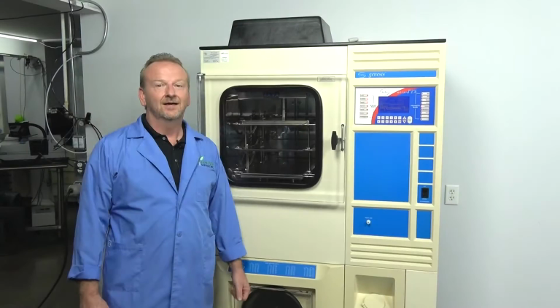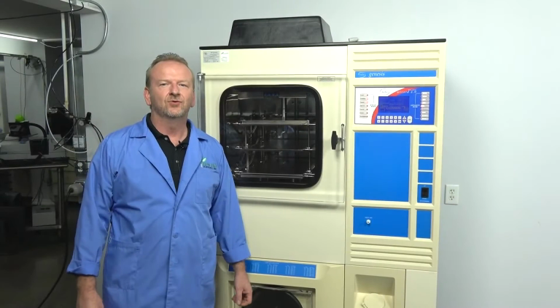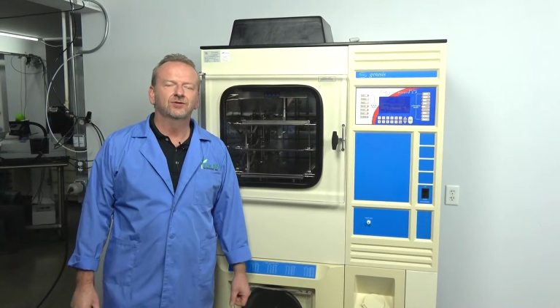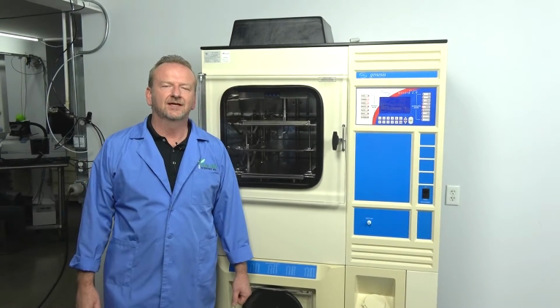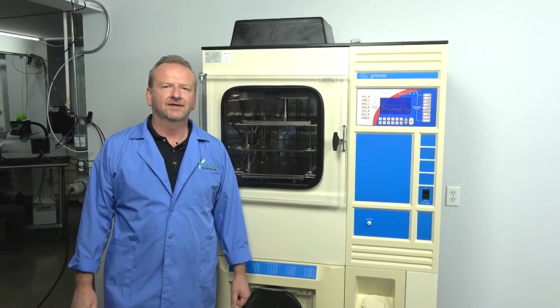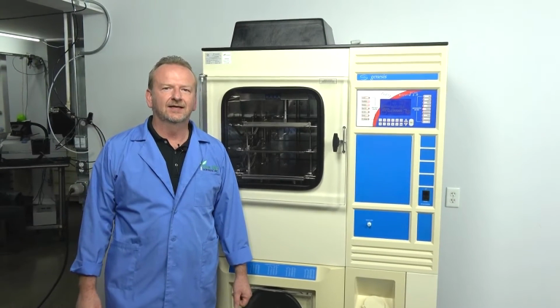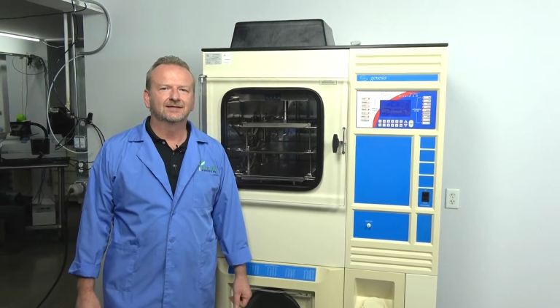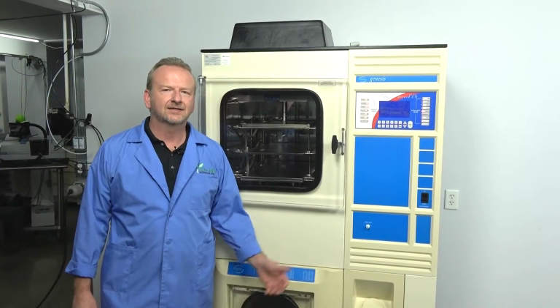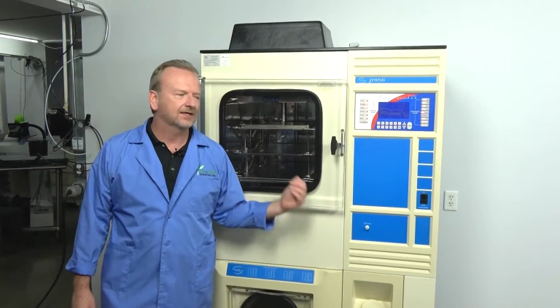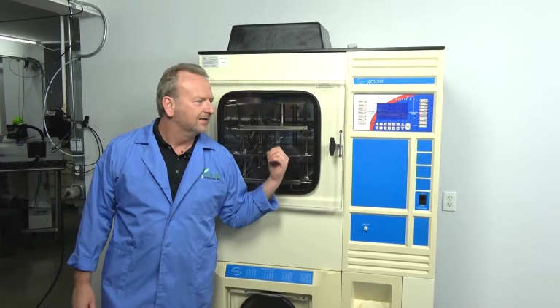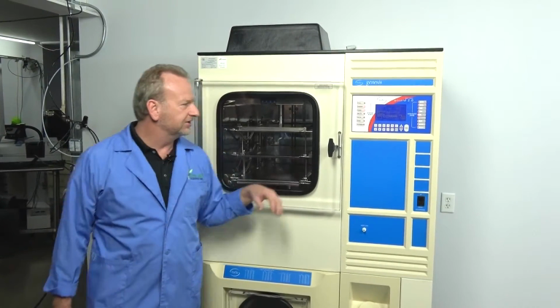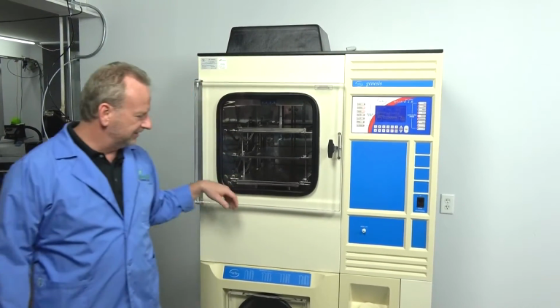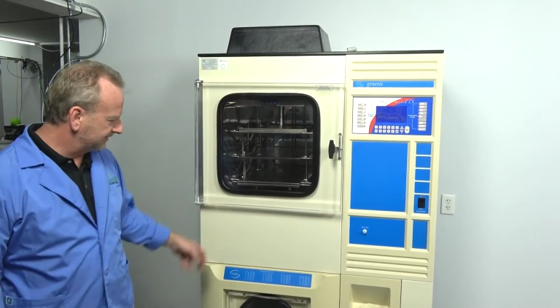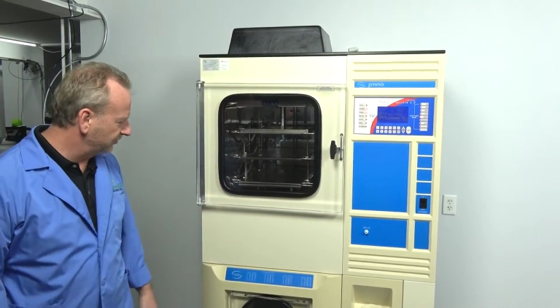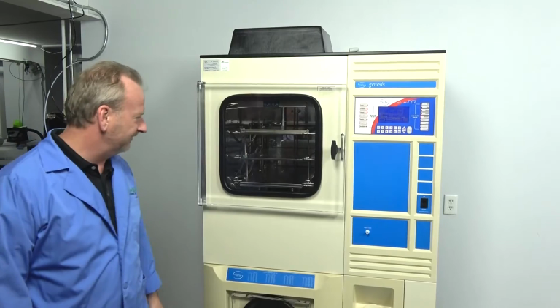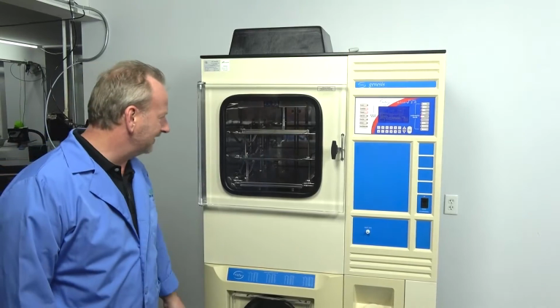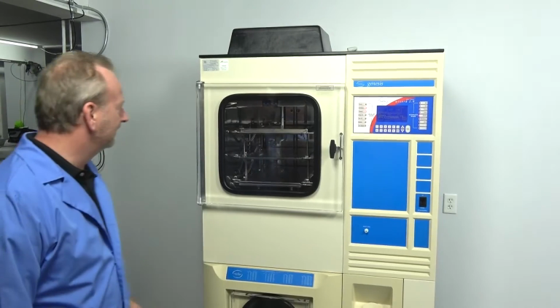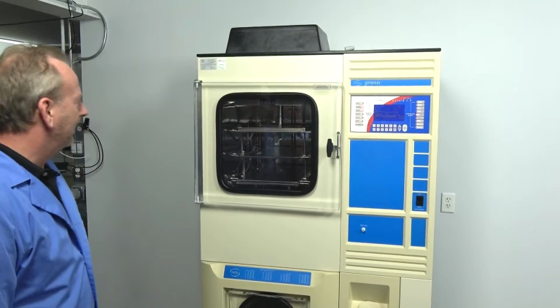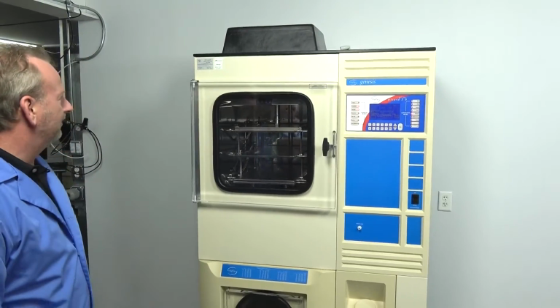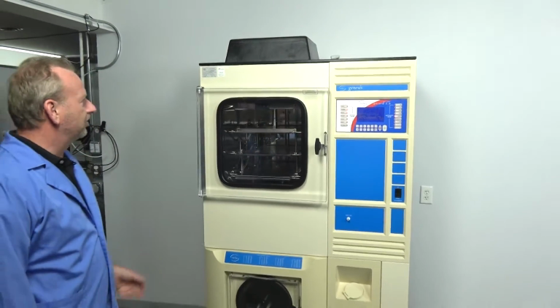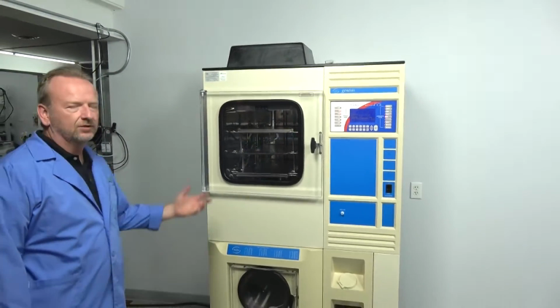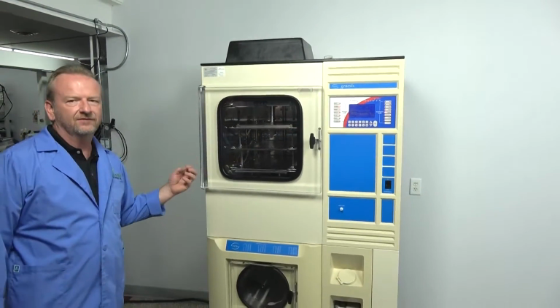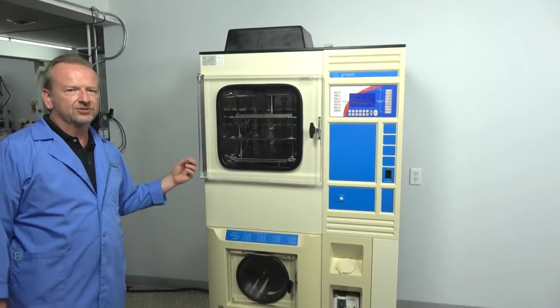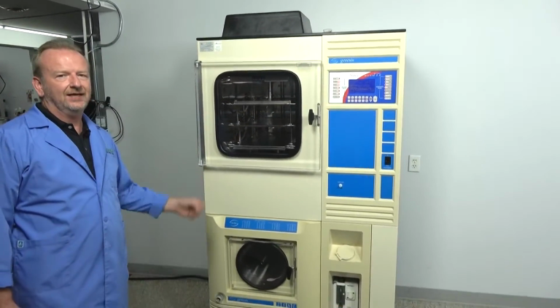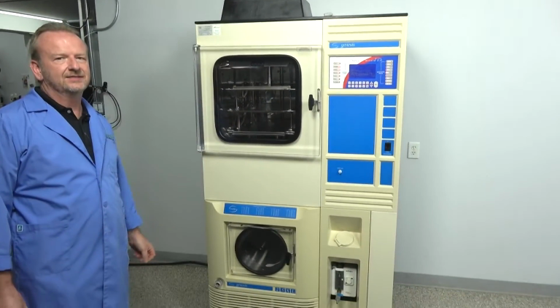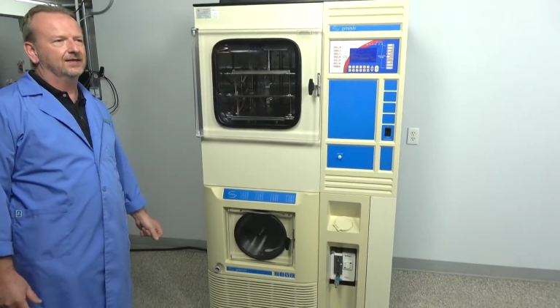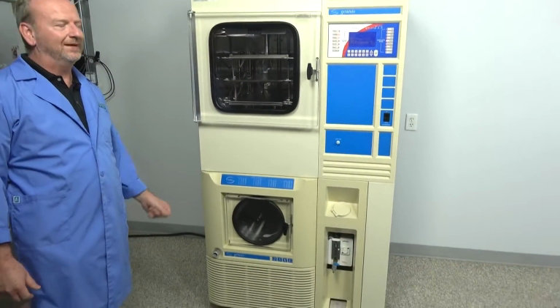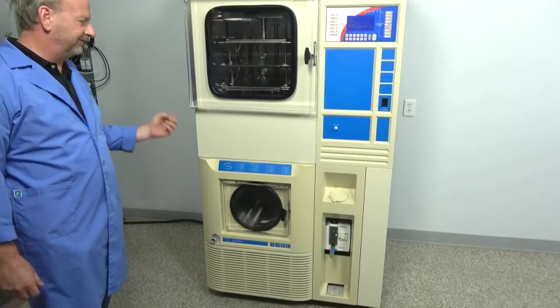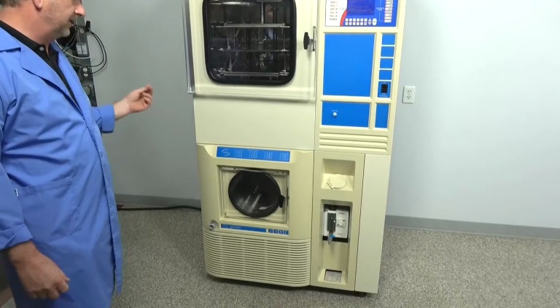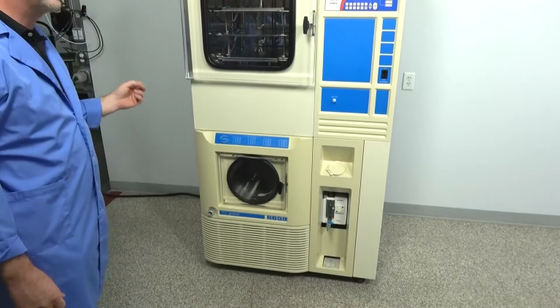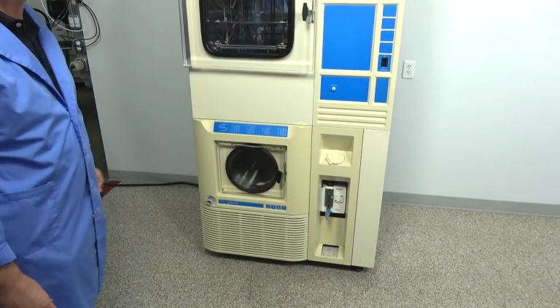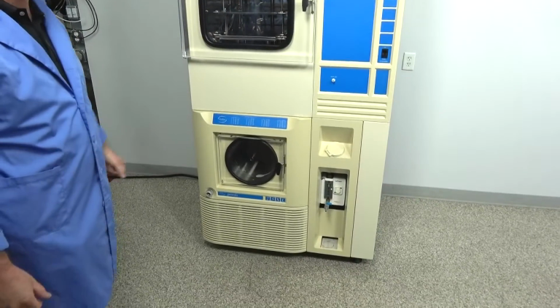Hi, I'm Richard from New Life Scientific, and today I have this Virtus Genesis 25XL. I'm going to go over a little bit of the features it has and what makes it different because it's the XL model.